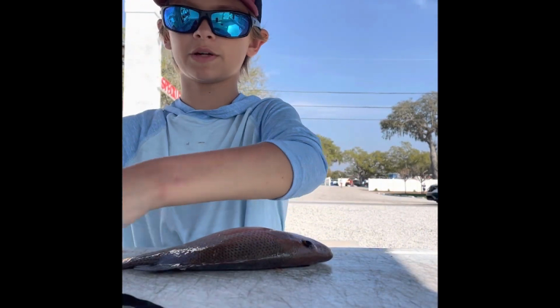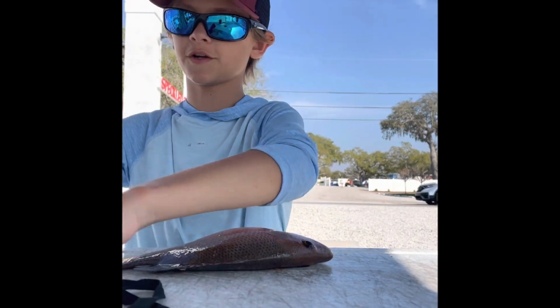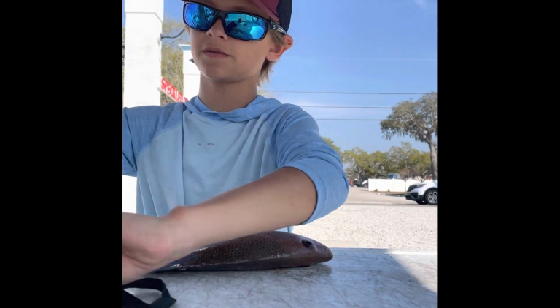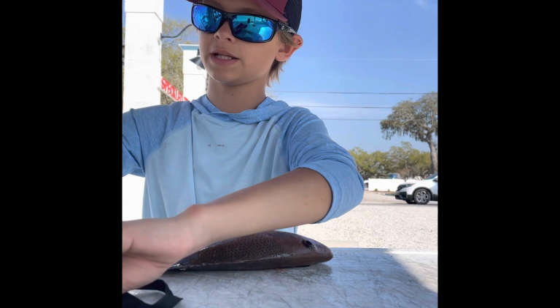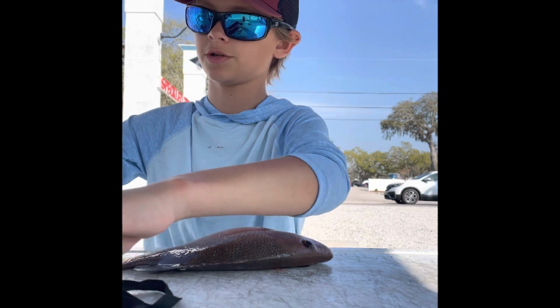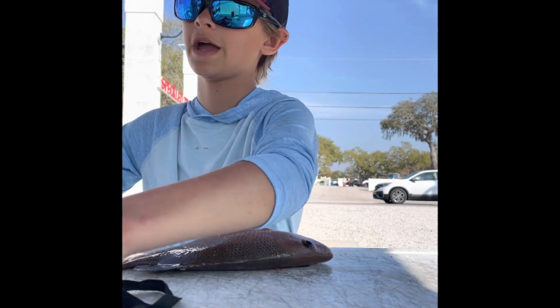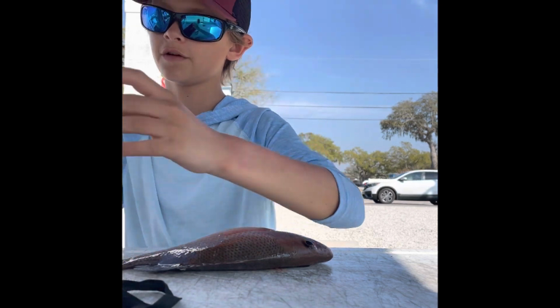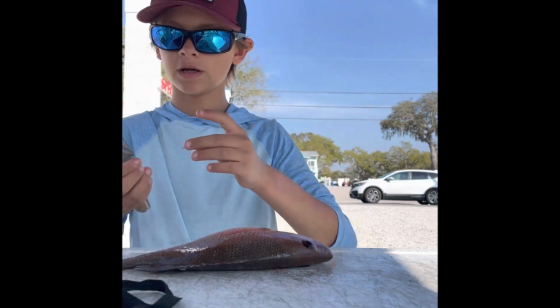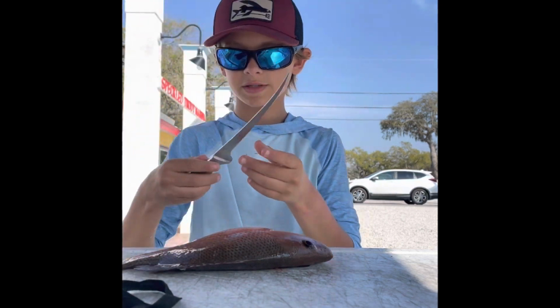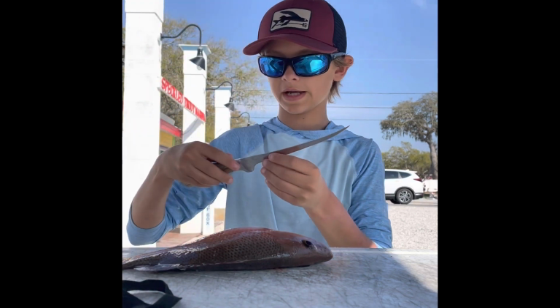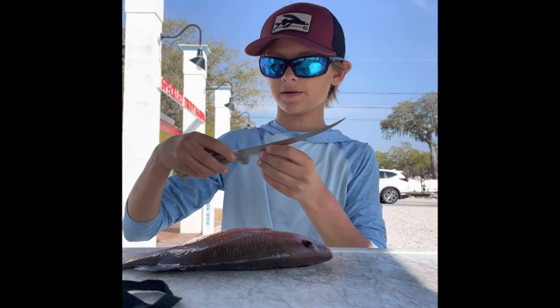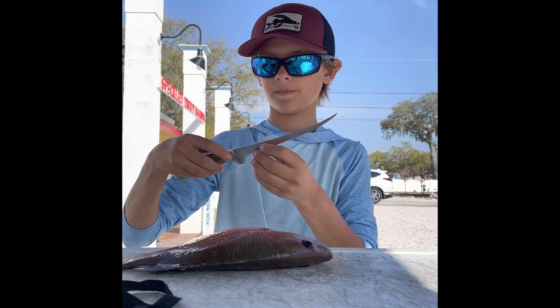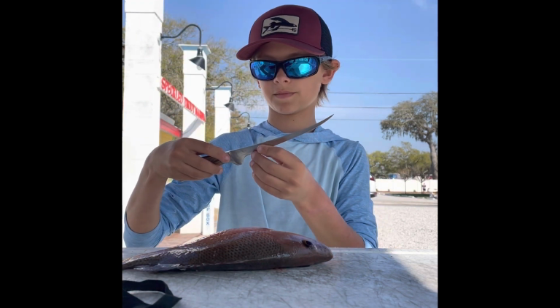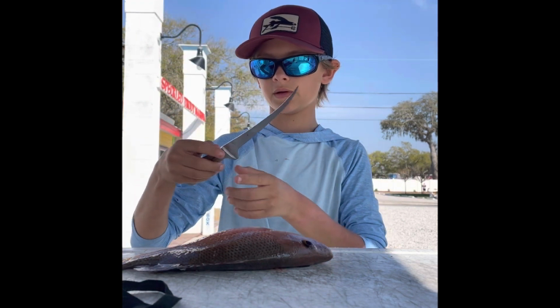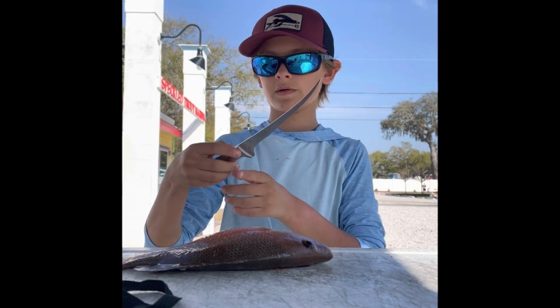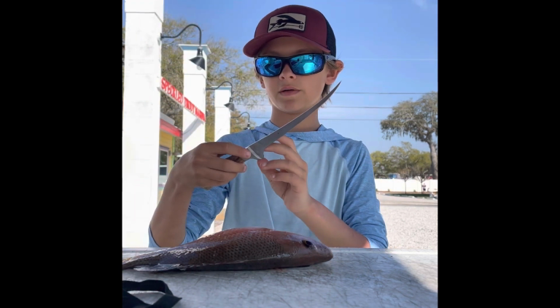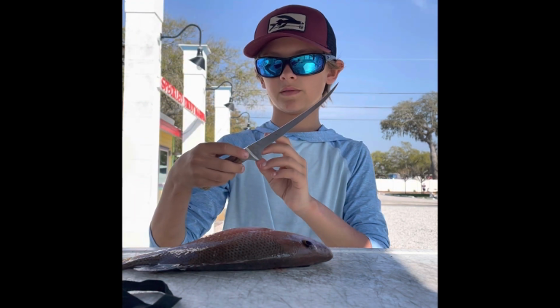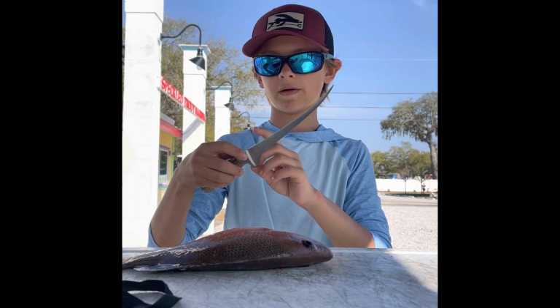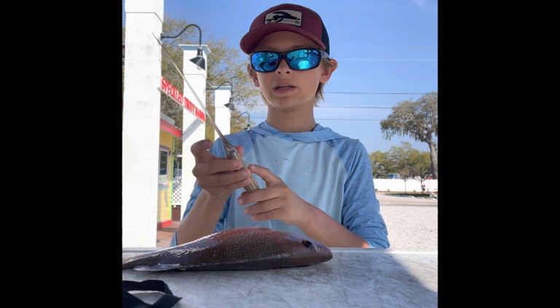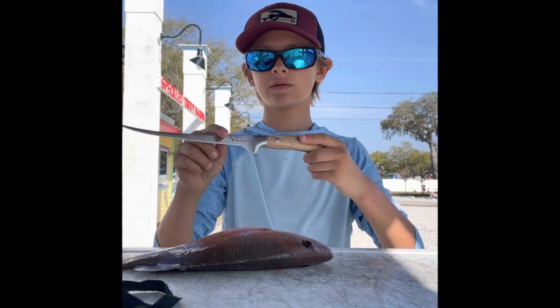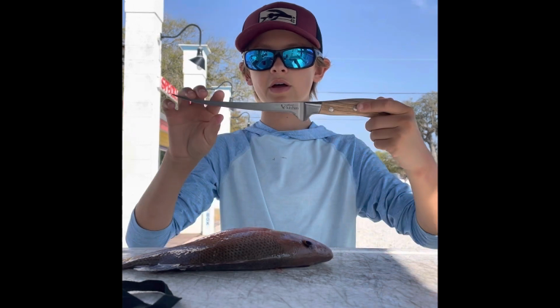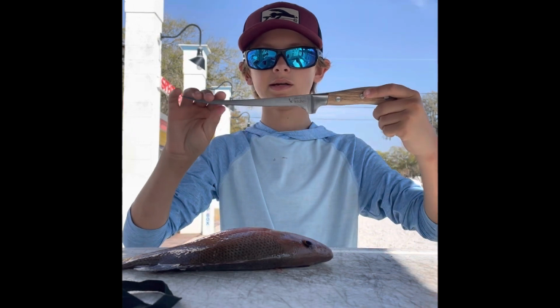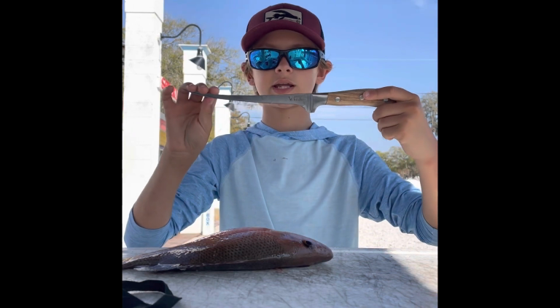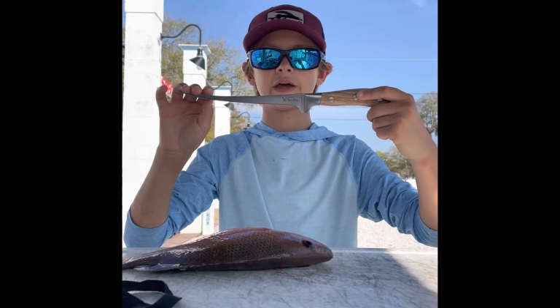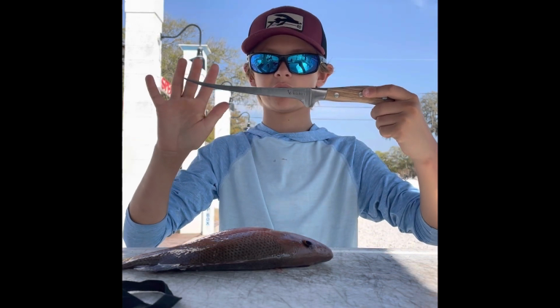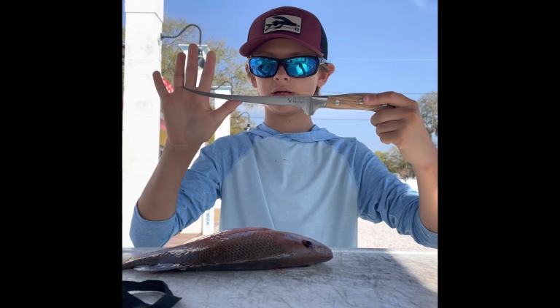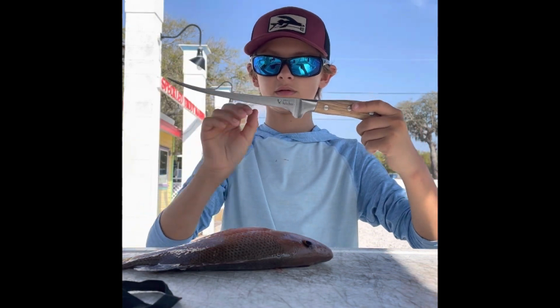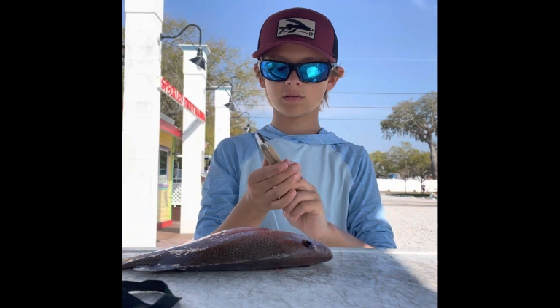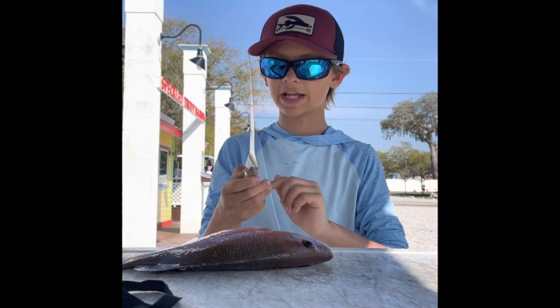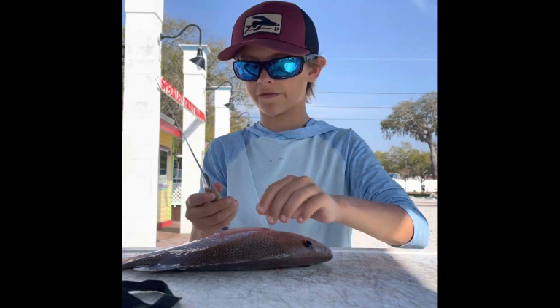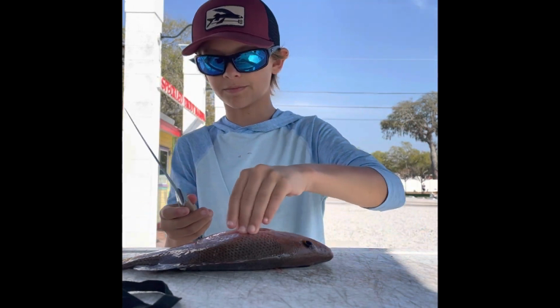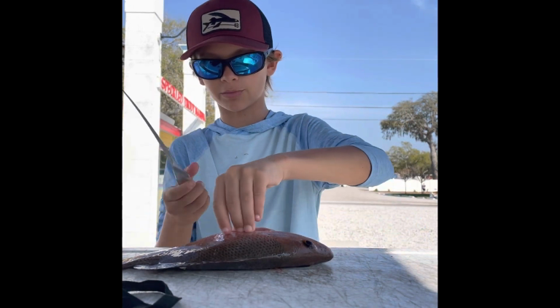First things first, I'm going to get you a knife. This is my valued kitchen knife — not a kitchen knife, it's kitchen brand.